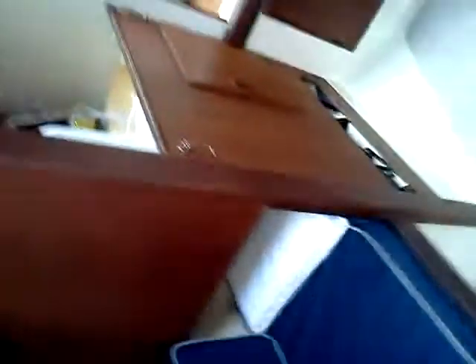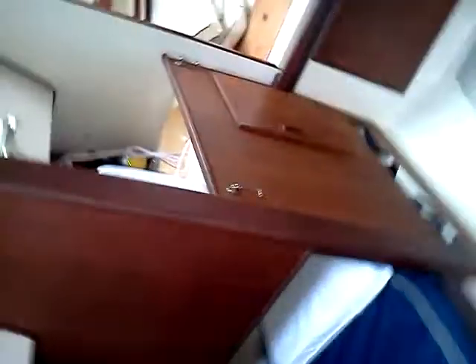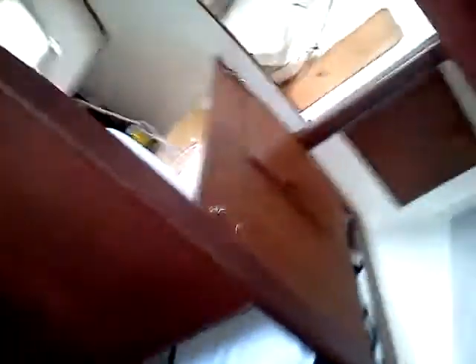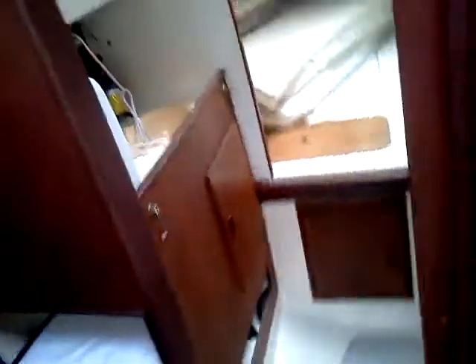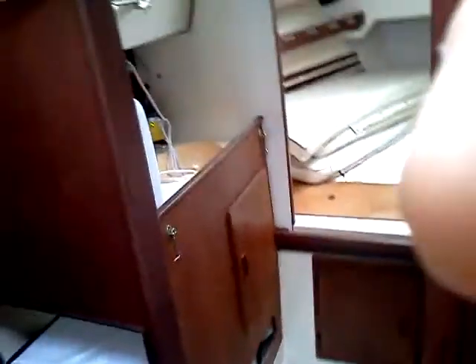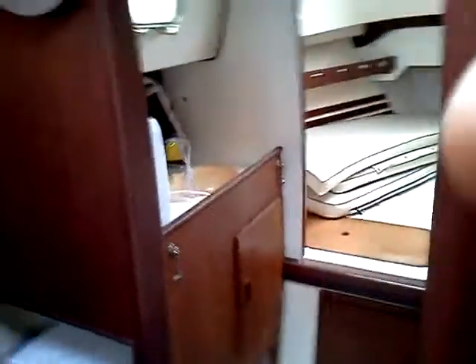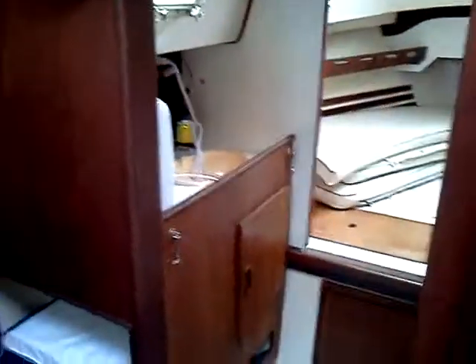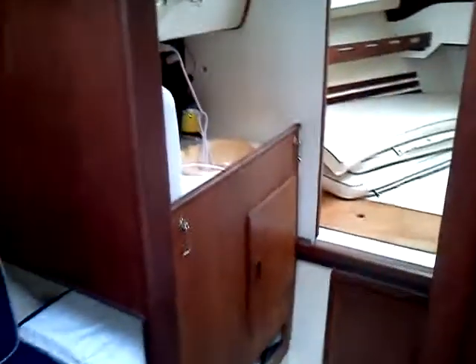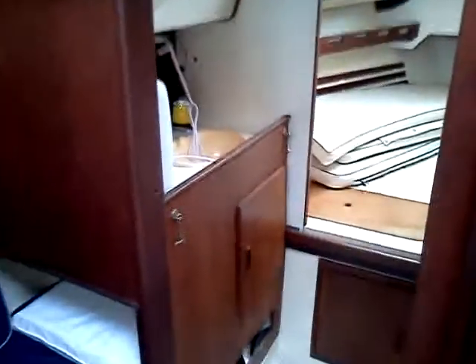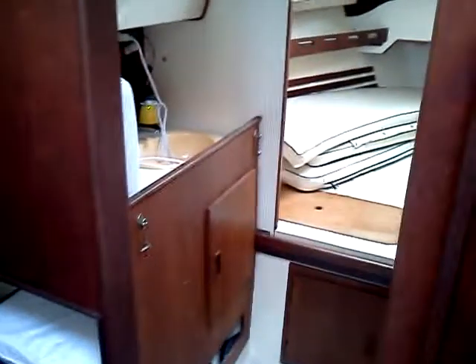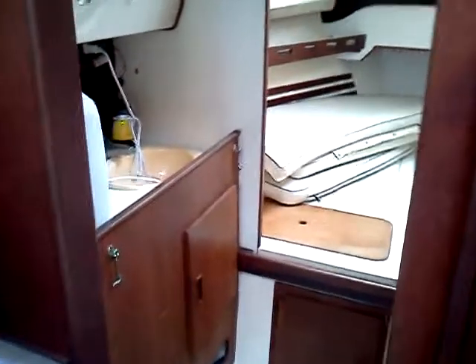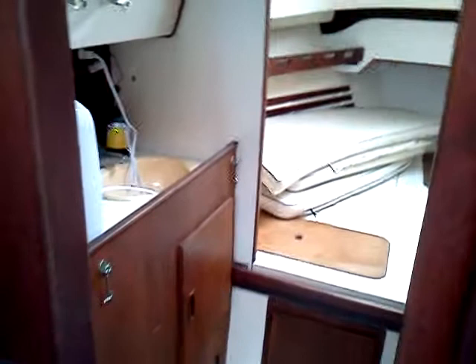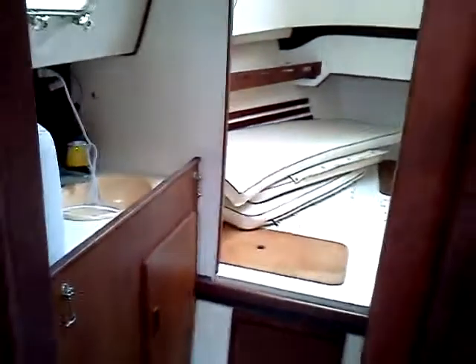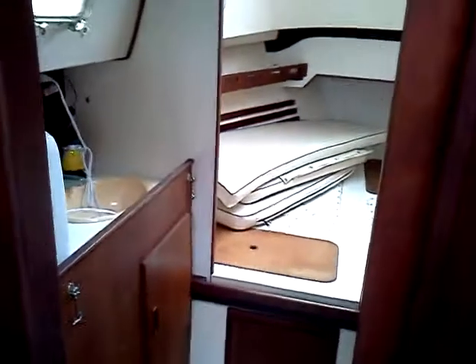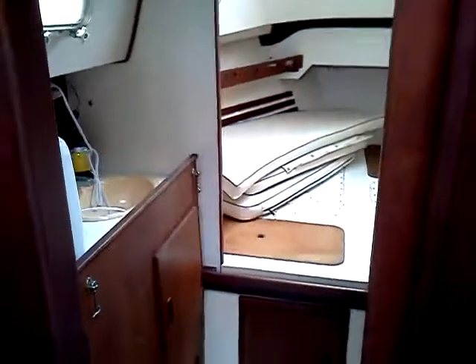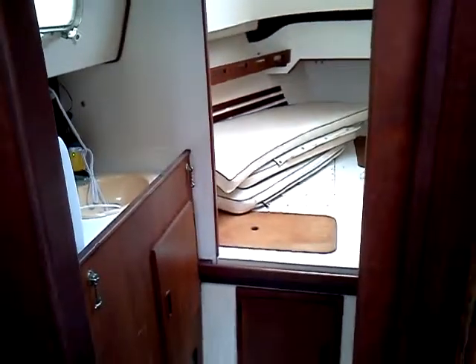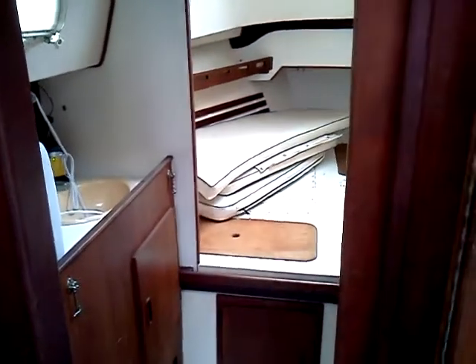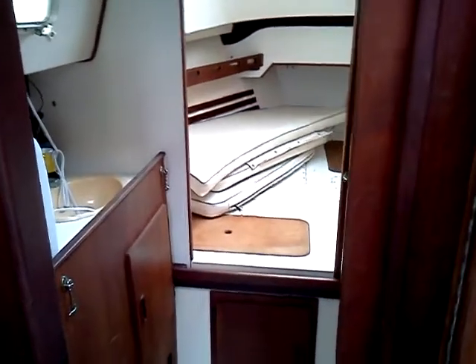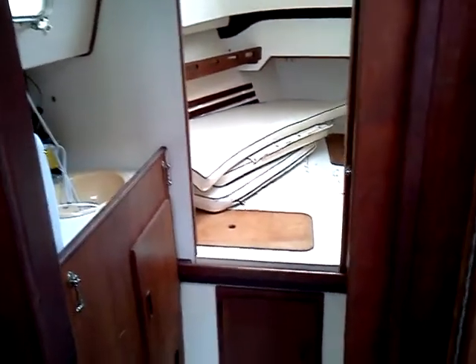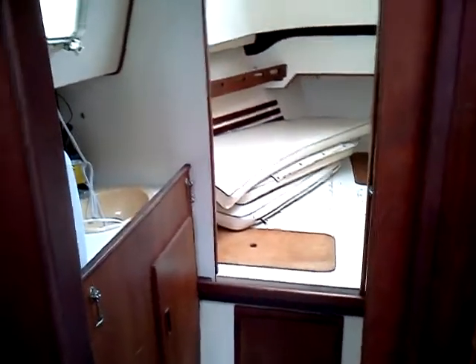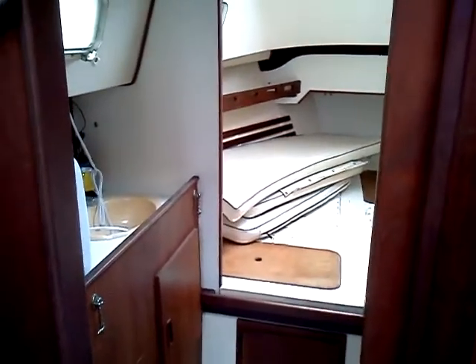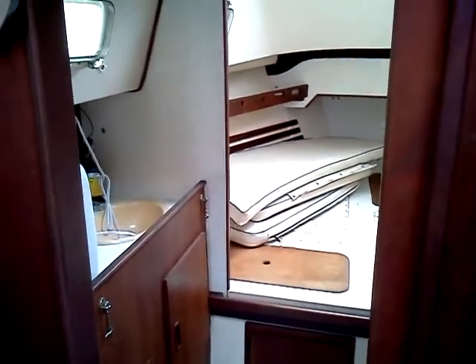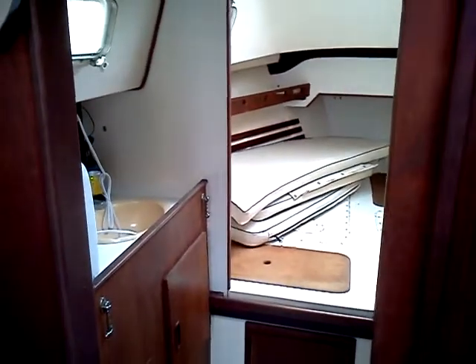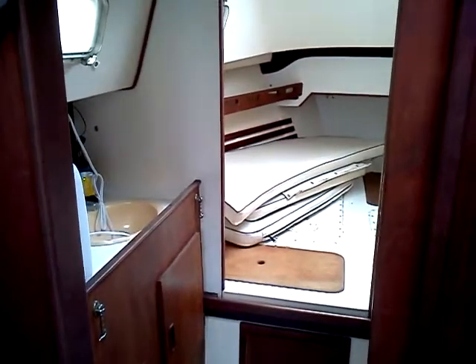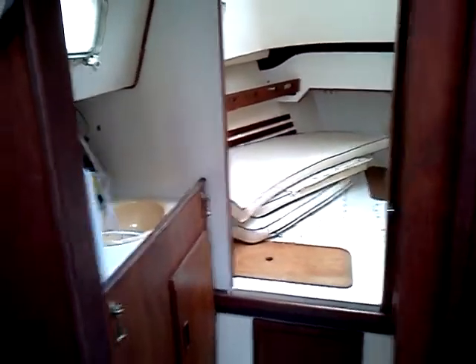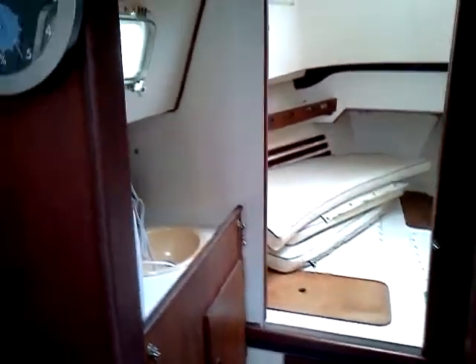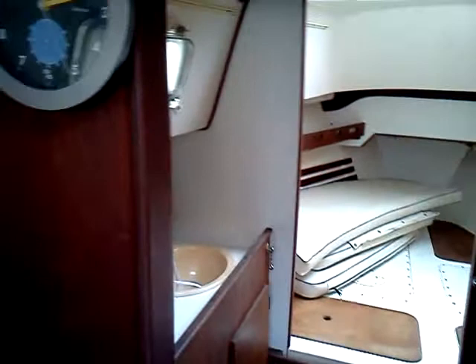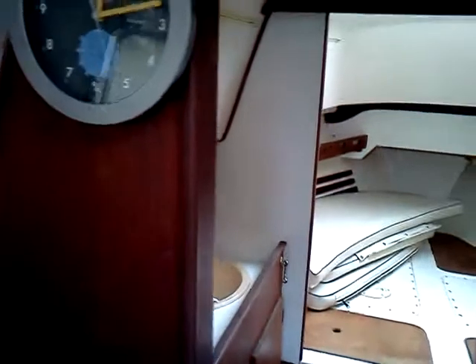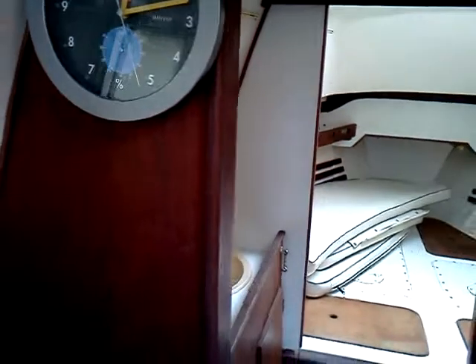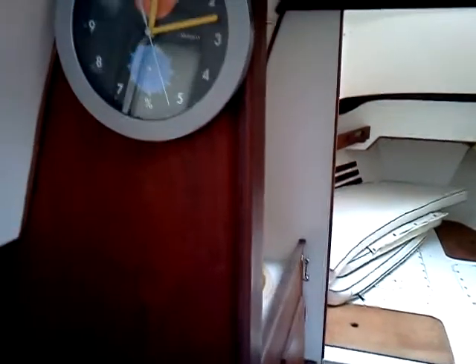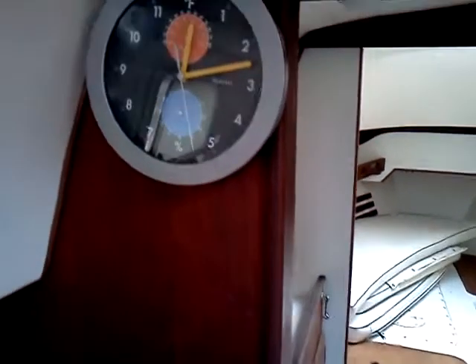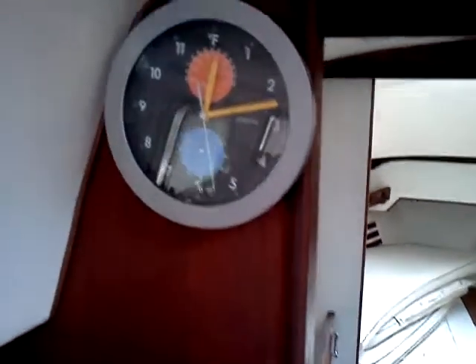This is Saturday, the 5th of November. This is a short video inside the Hunter sailboat to show you the capabilities of the LG camera.